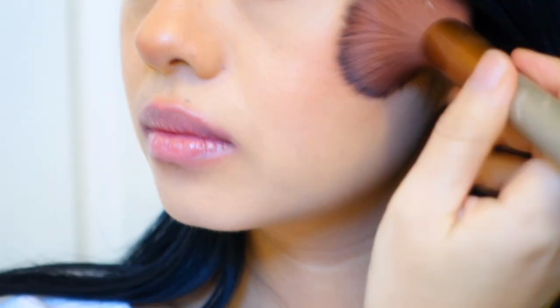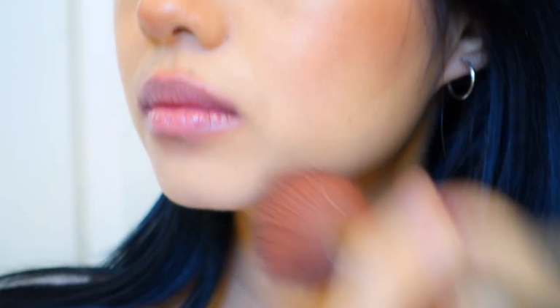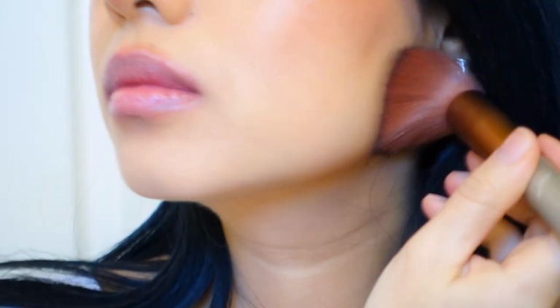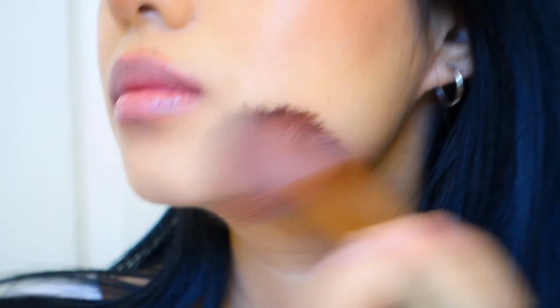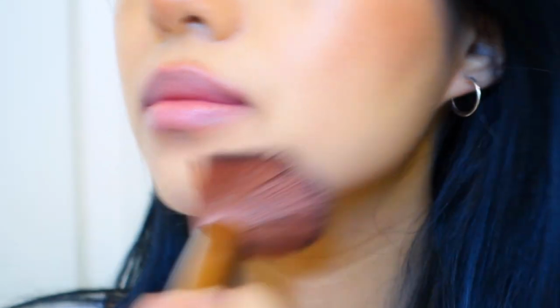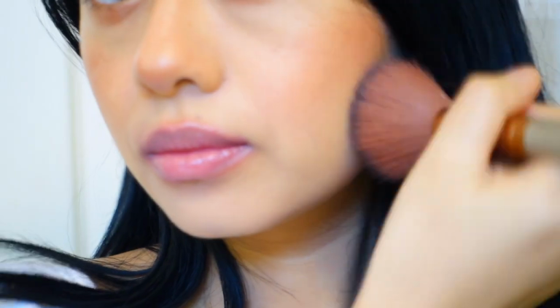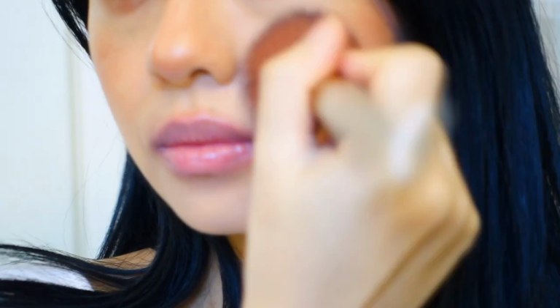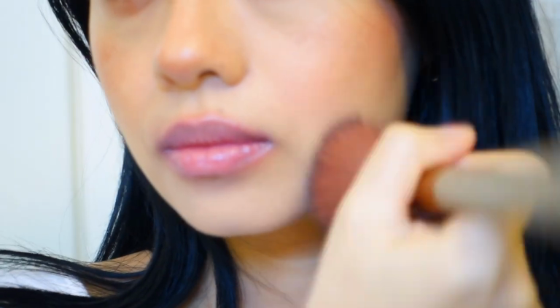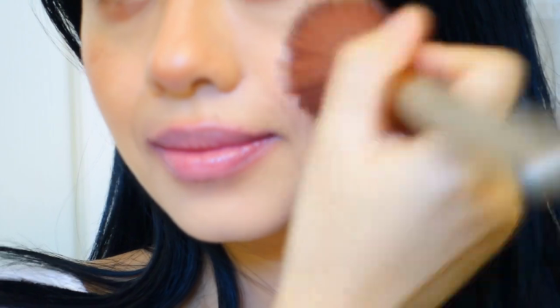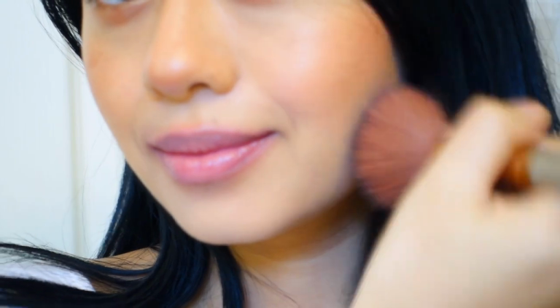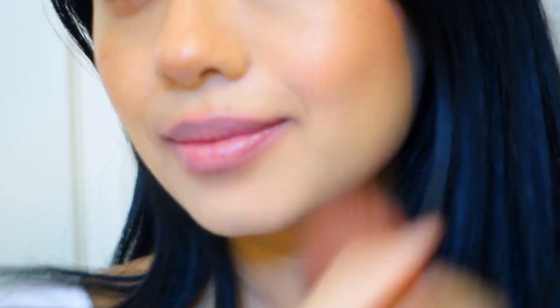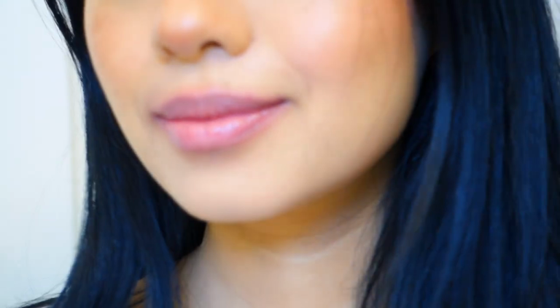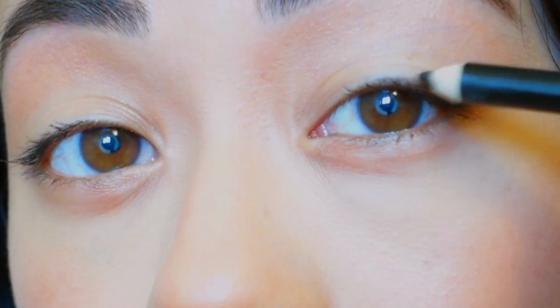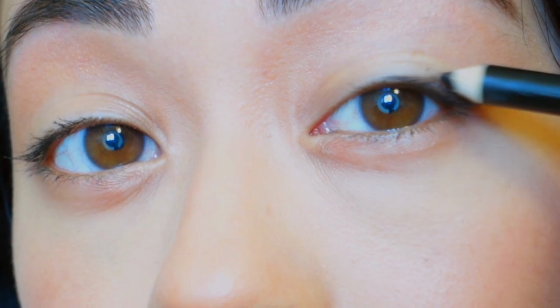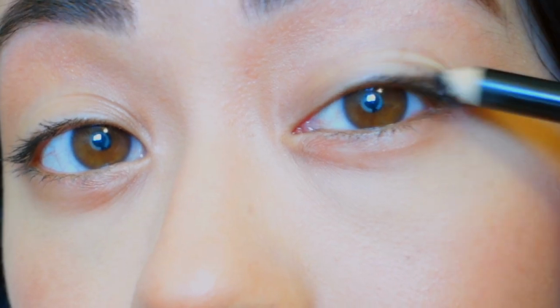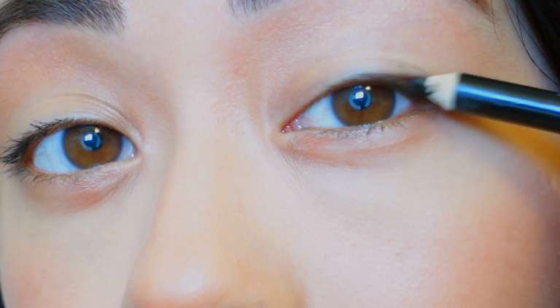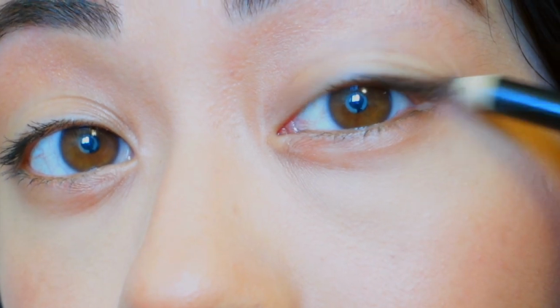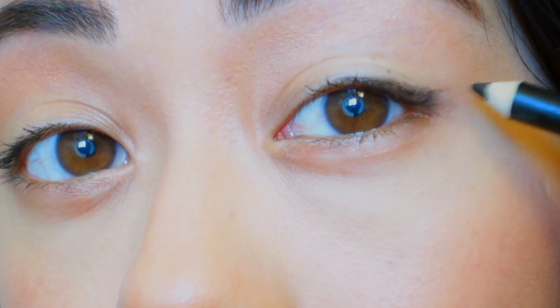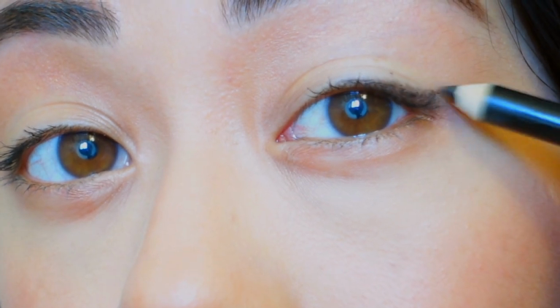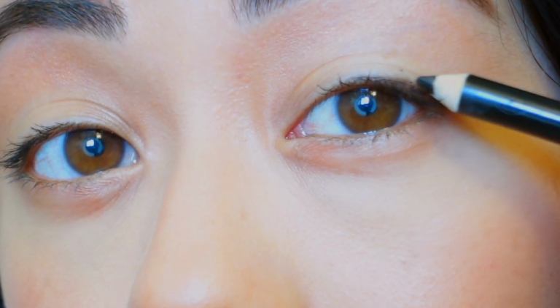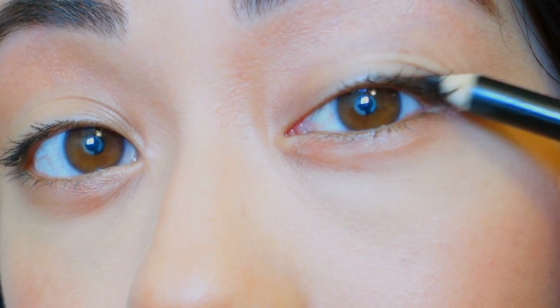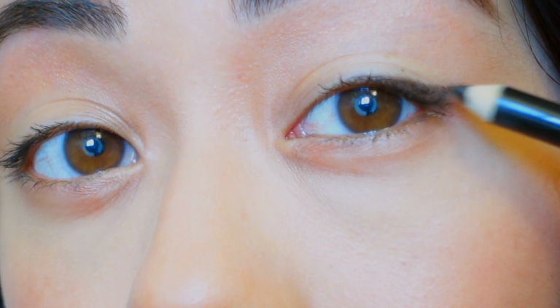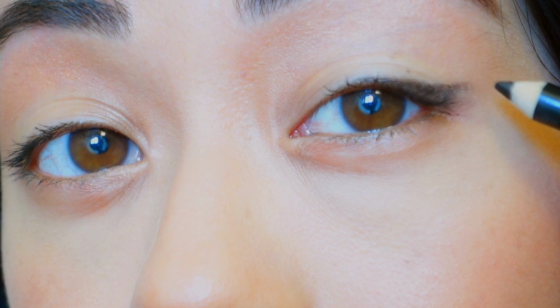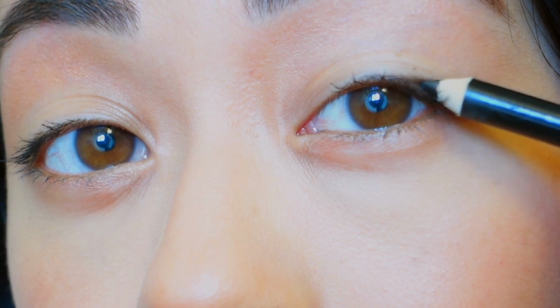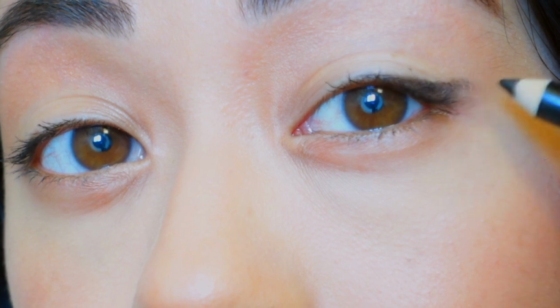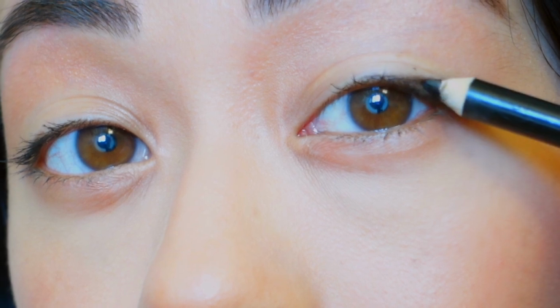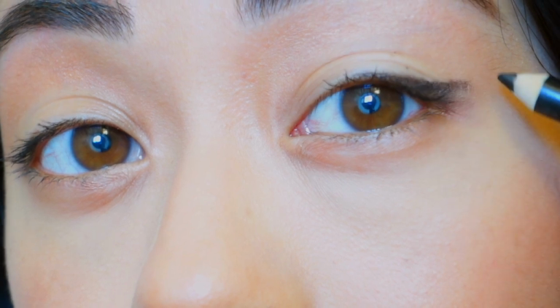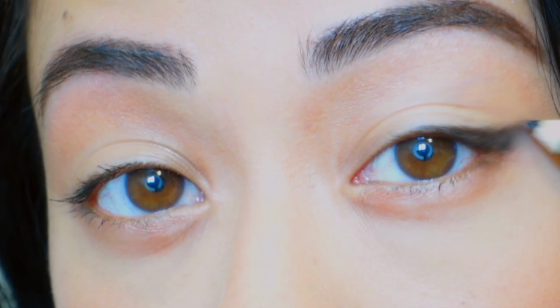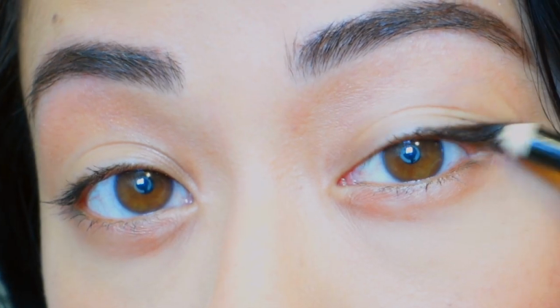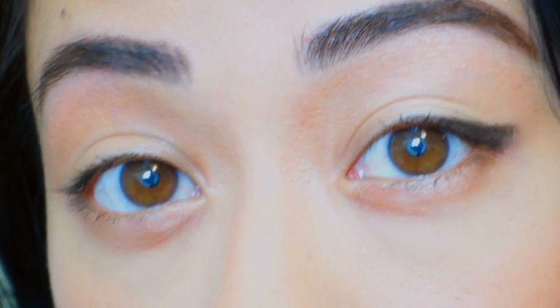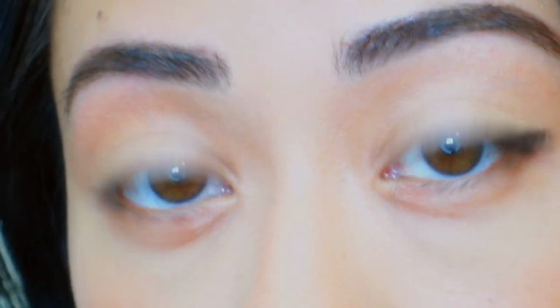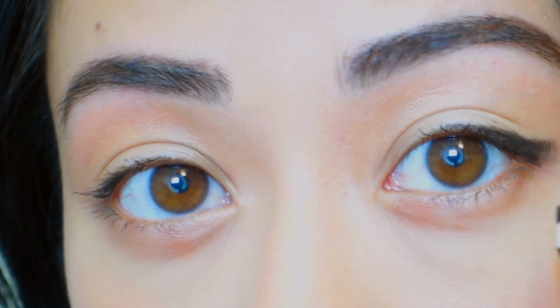Using that same Natural Face Too Faced palette, I go over my cheeks and the sides of my face with some bronzer, and then also add some blush from that same palette.